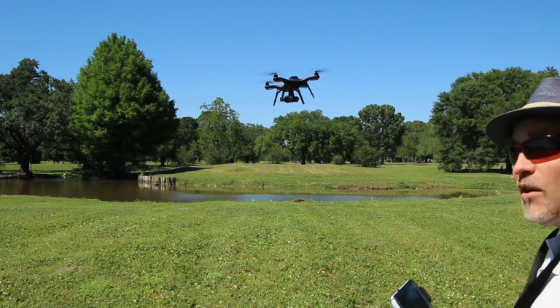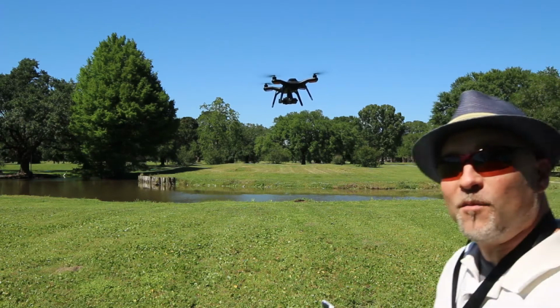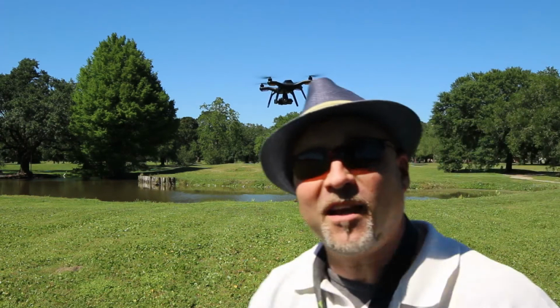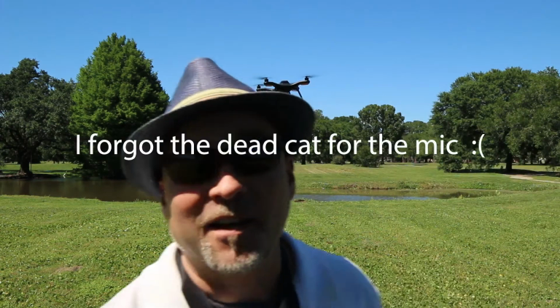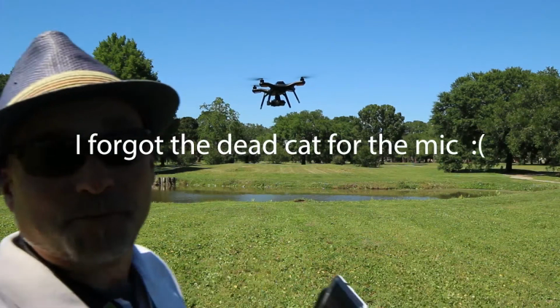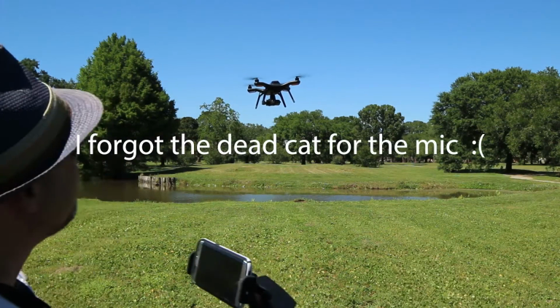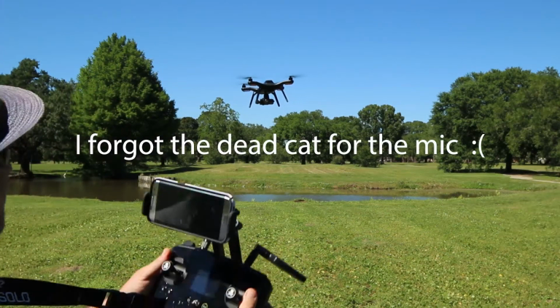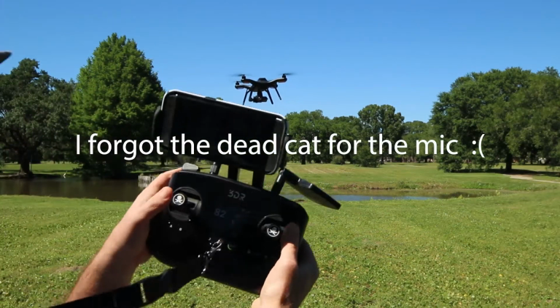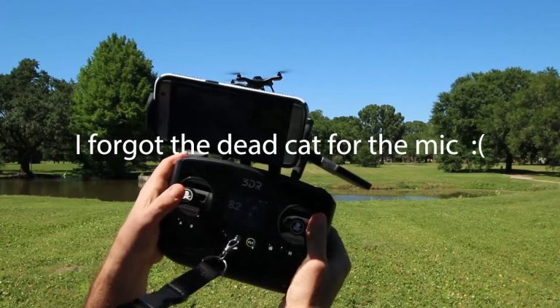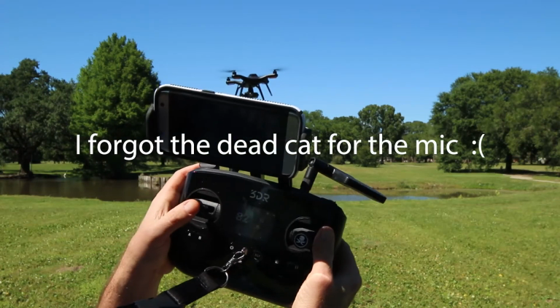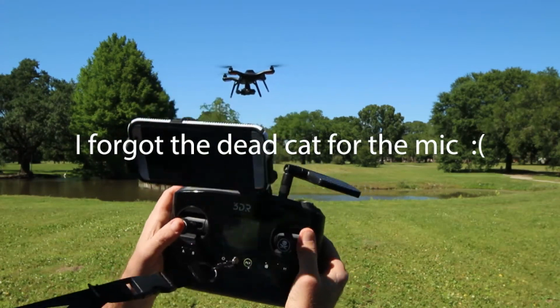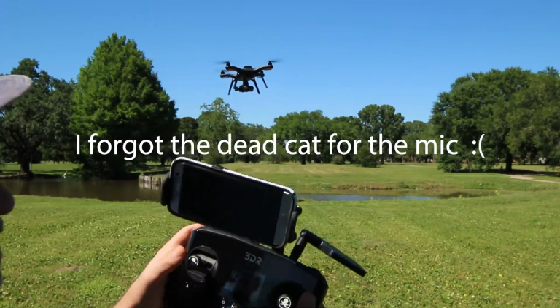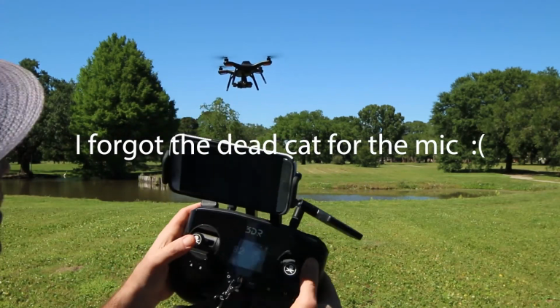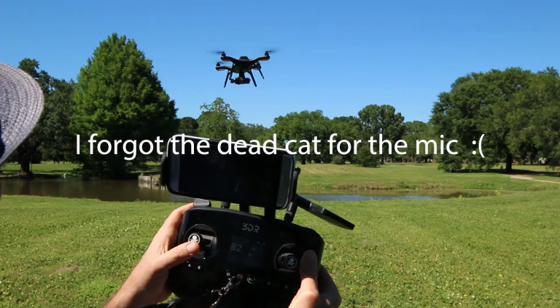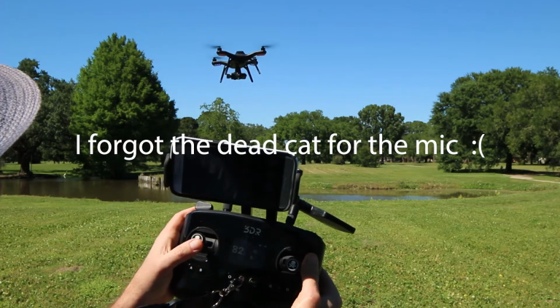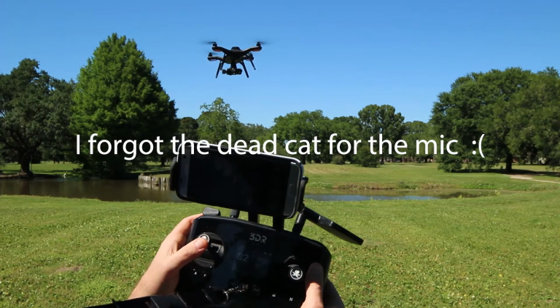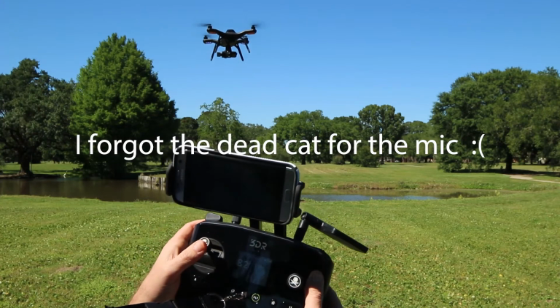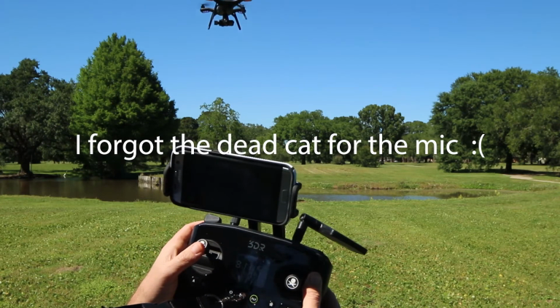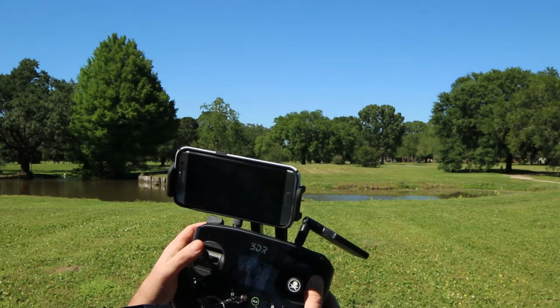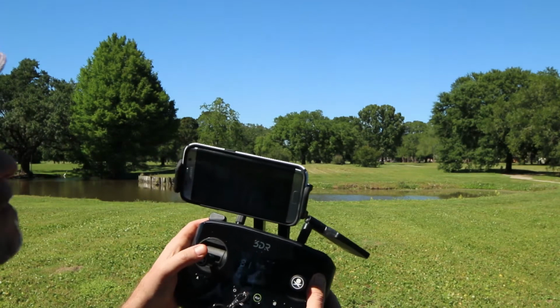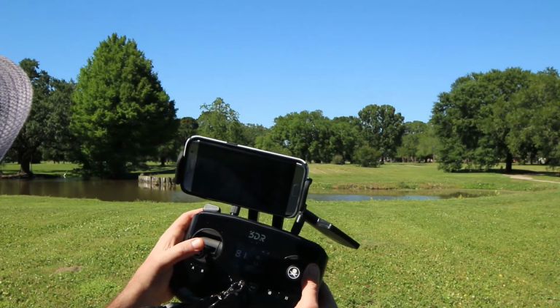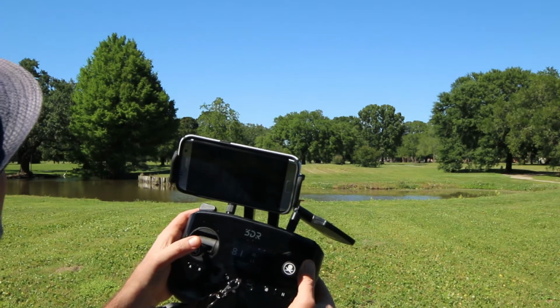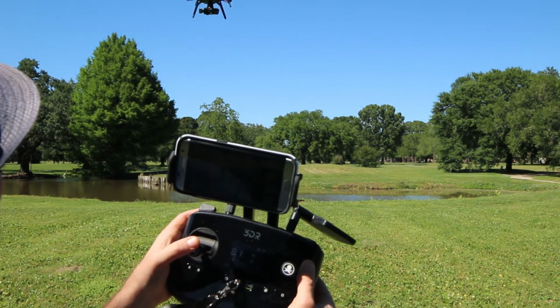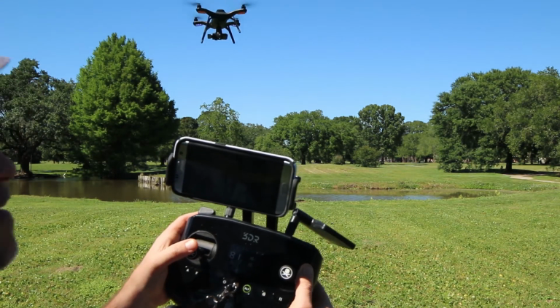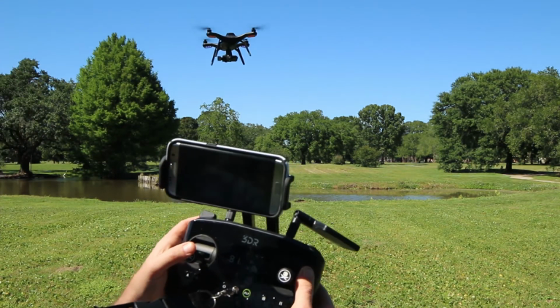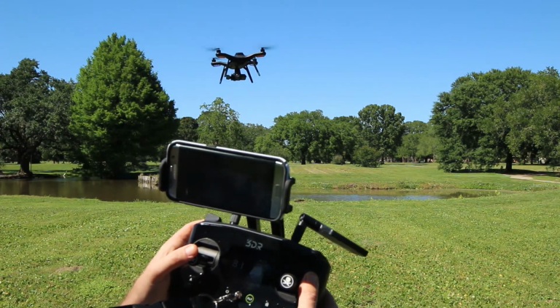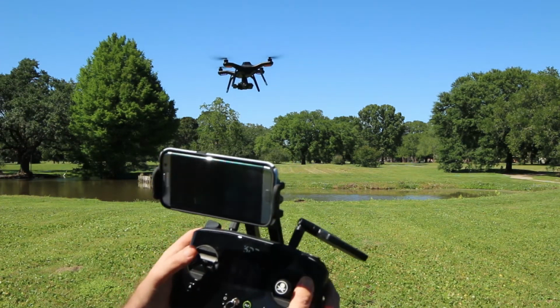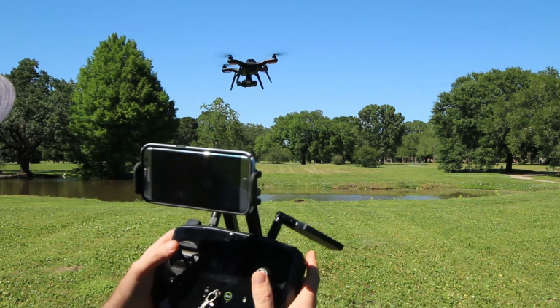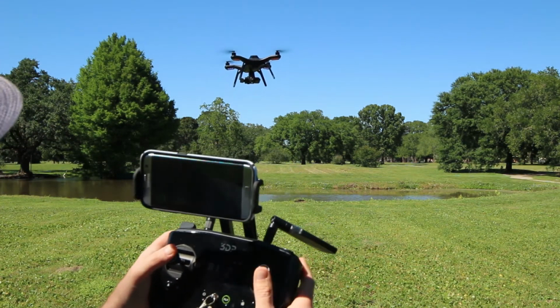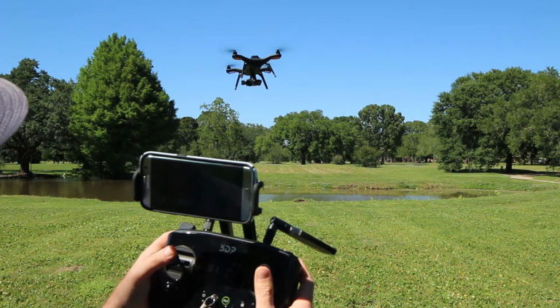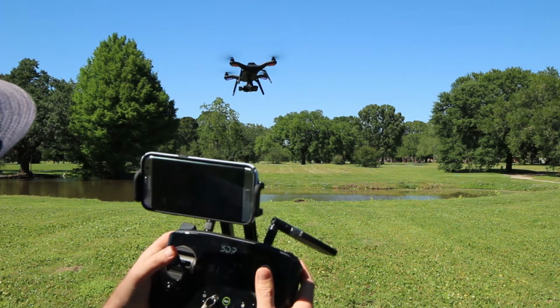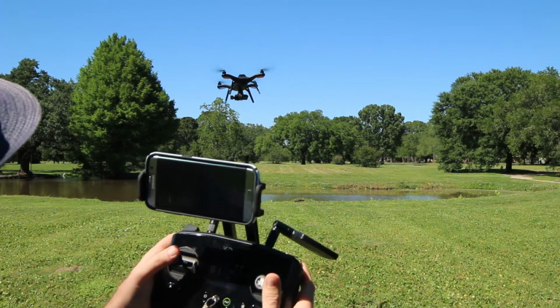So let me show you this right here. This stick — go up, it goes up; come down, it goes down. We'll go forward a little bit.